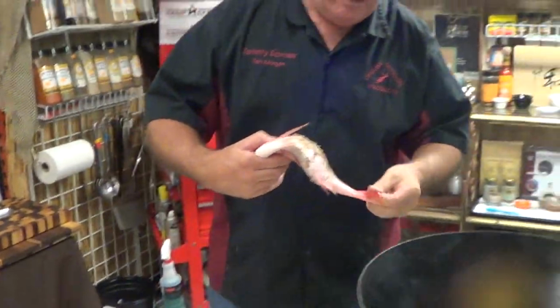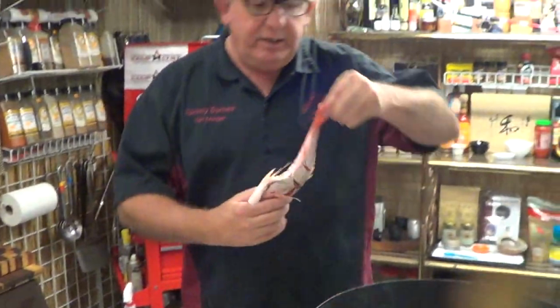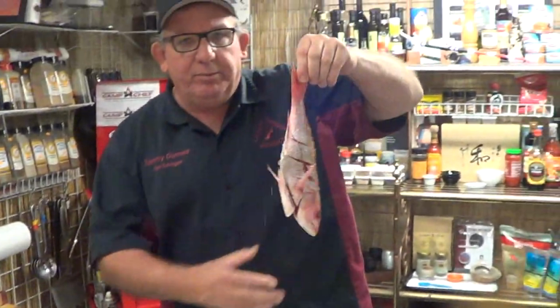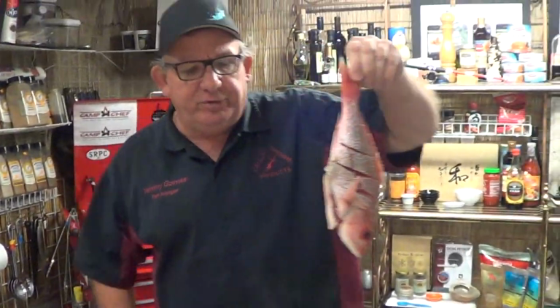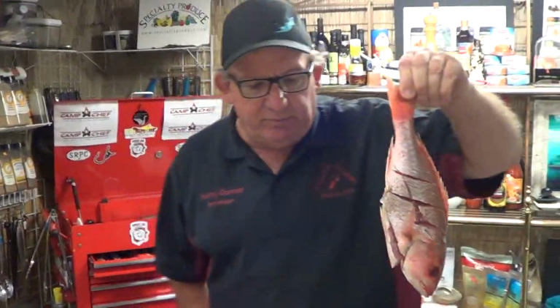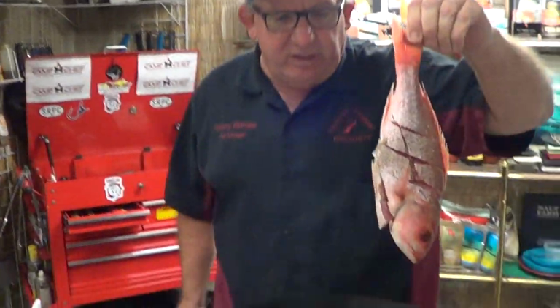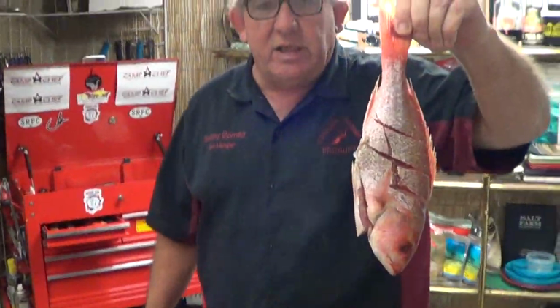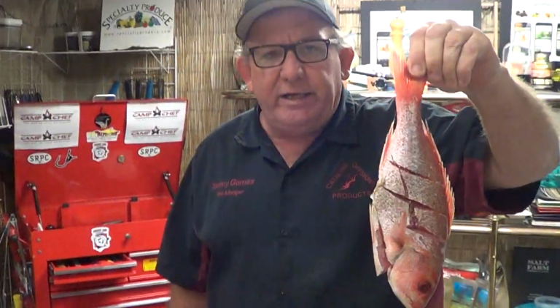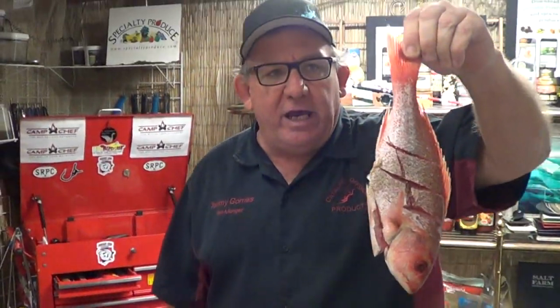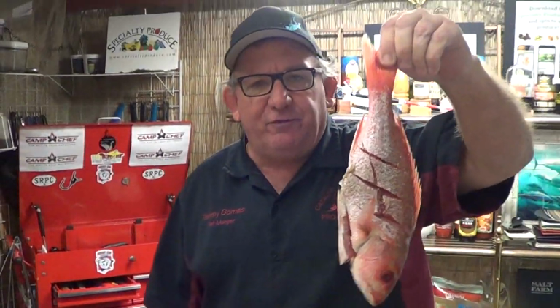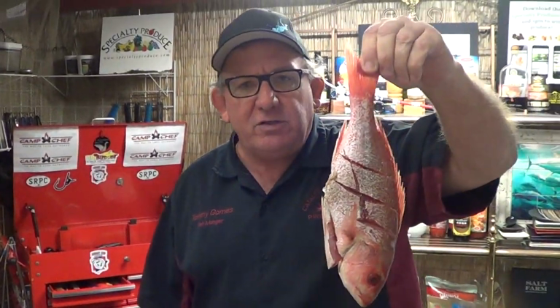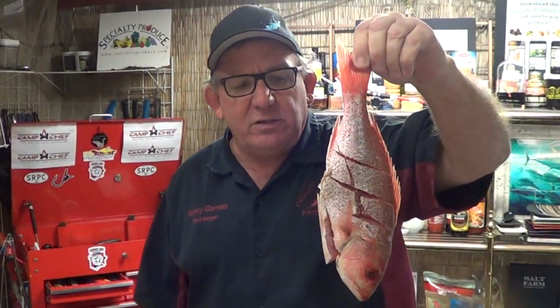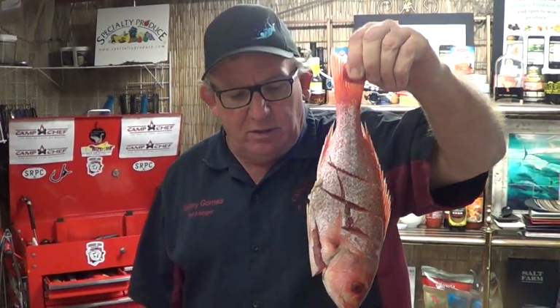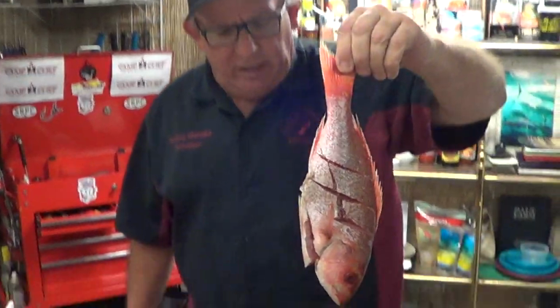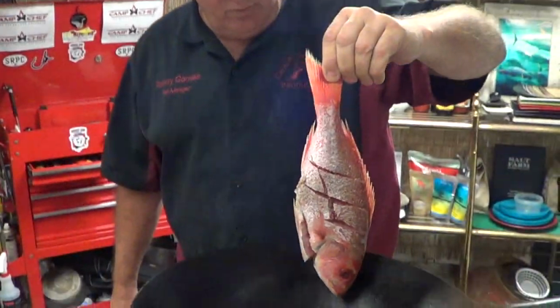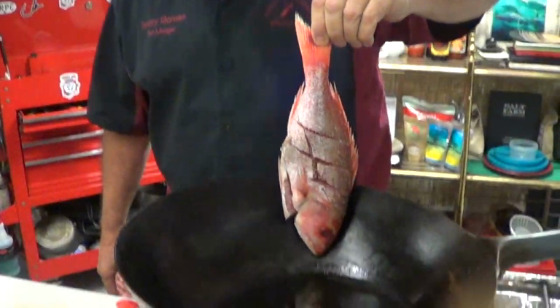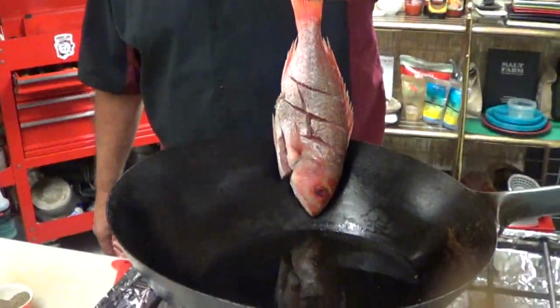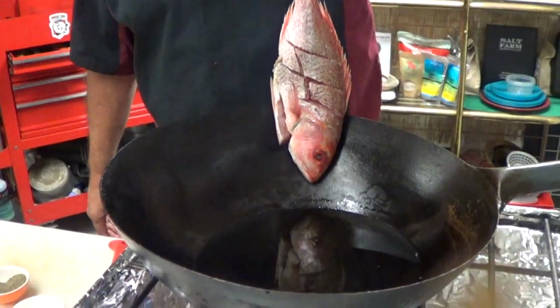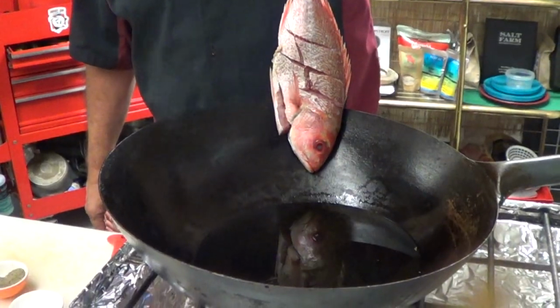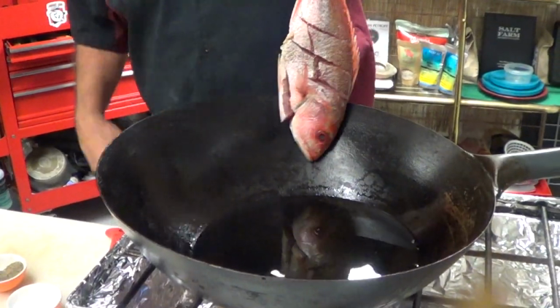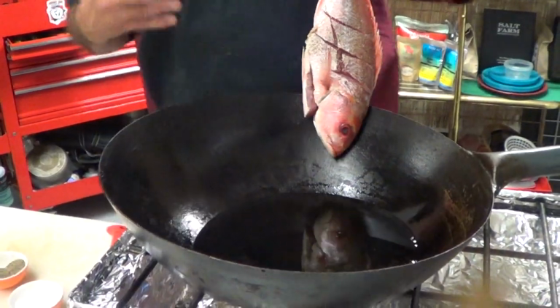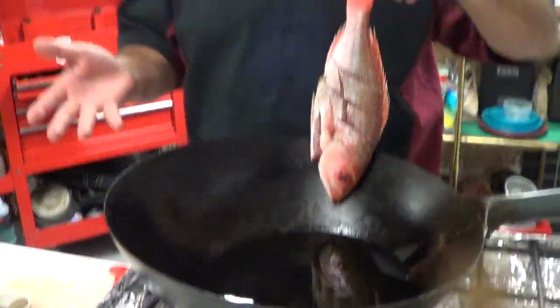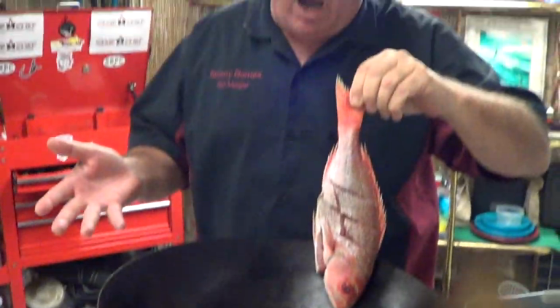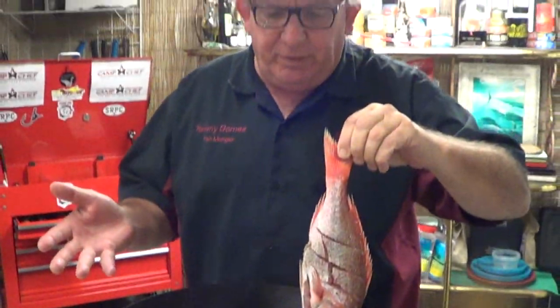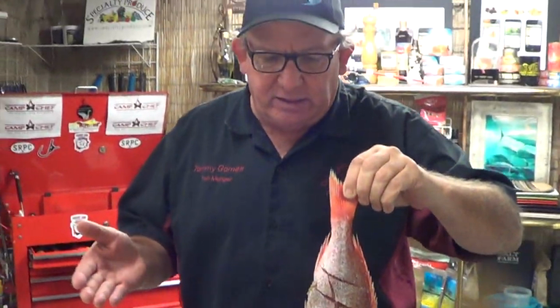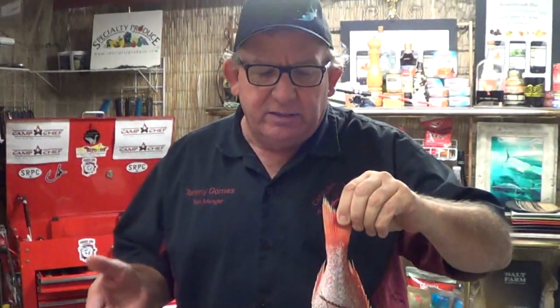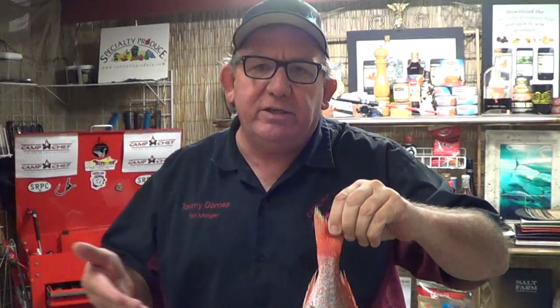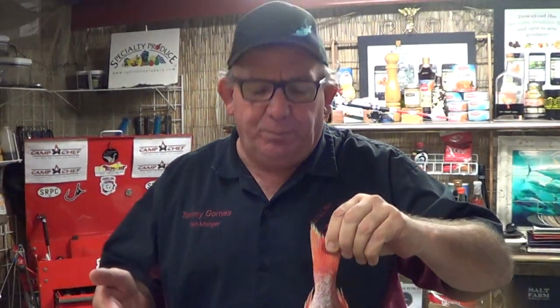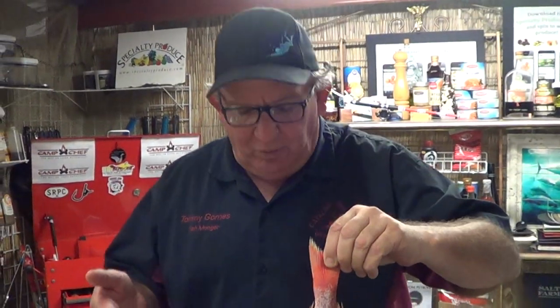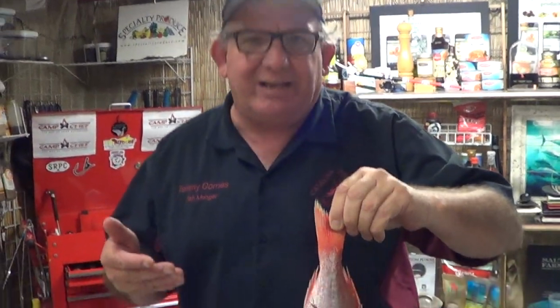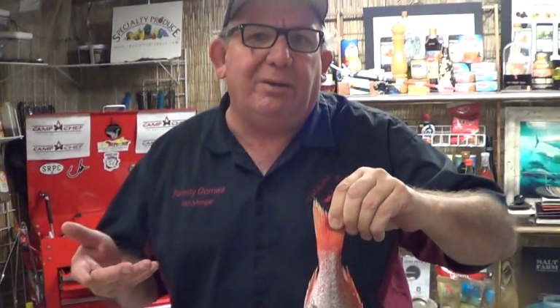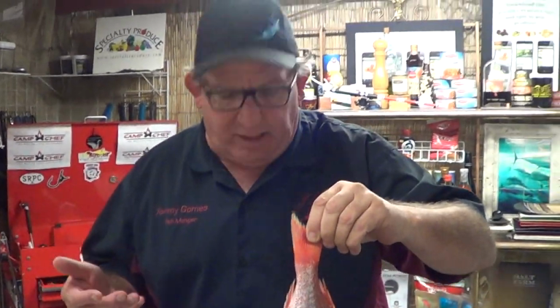And then all I'm going to do is slide it in head first — you just want to slide it right in there. I used a wok because this thing's super cool. It's like nine bucks.